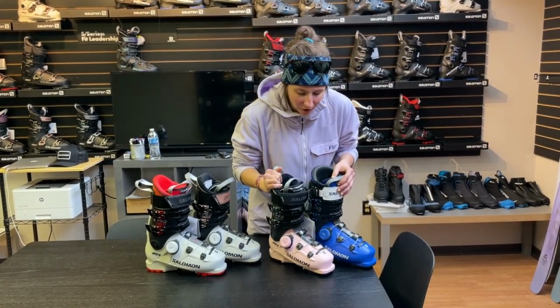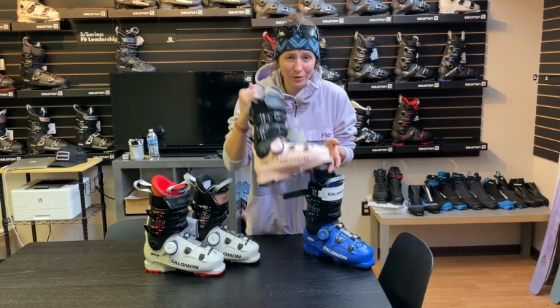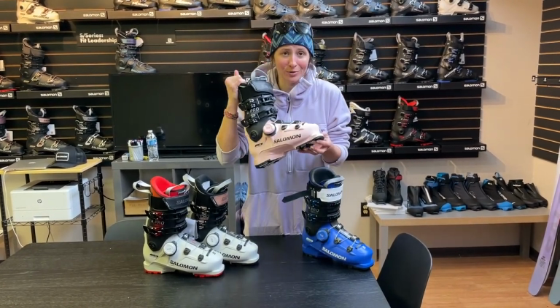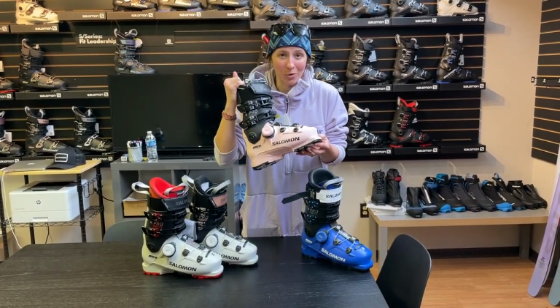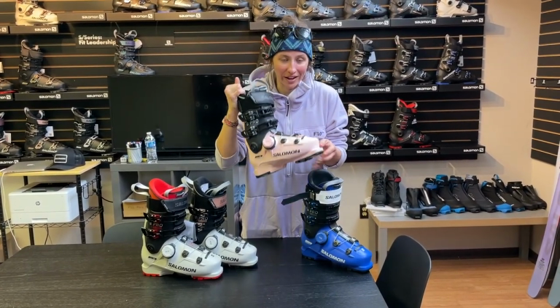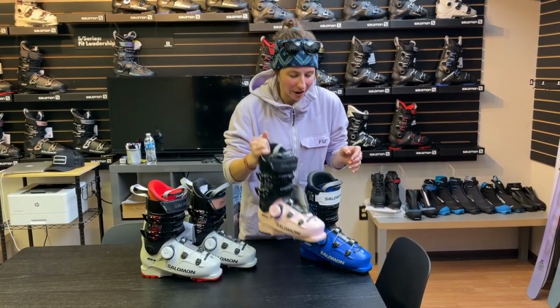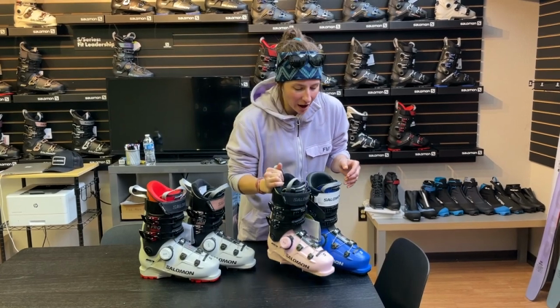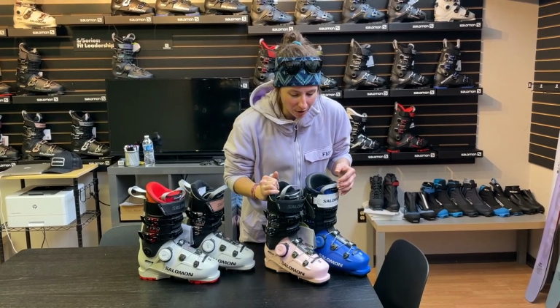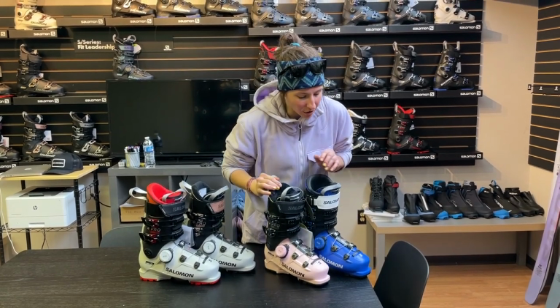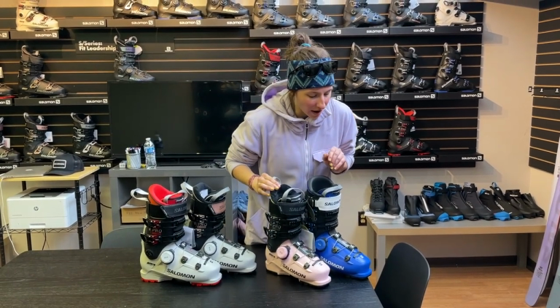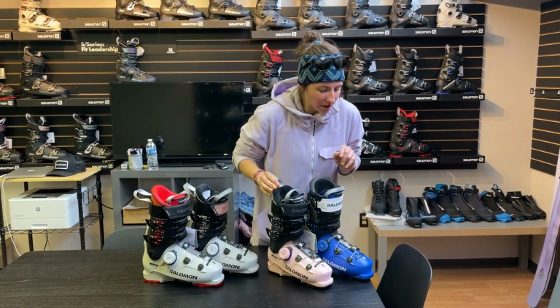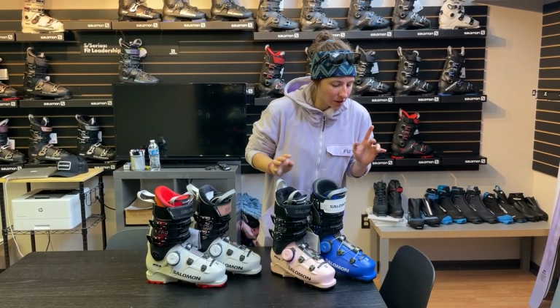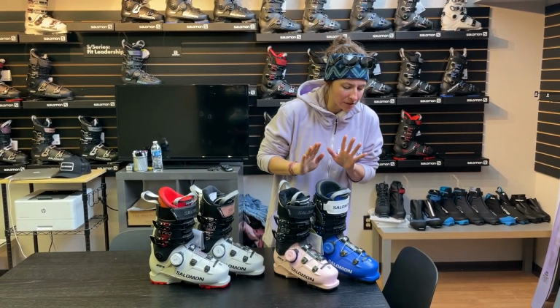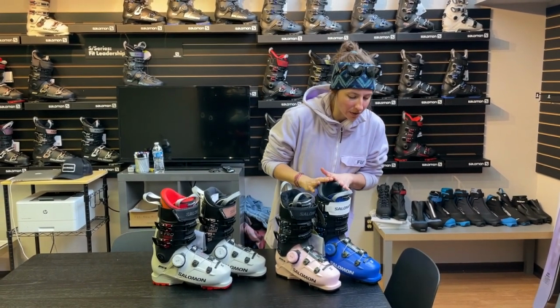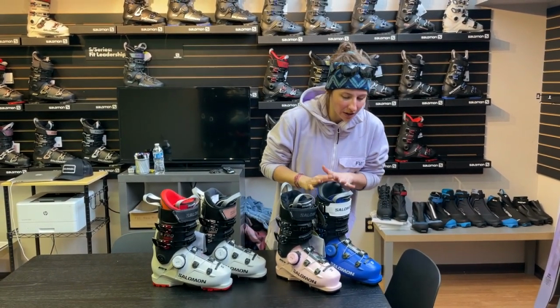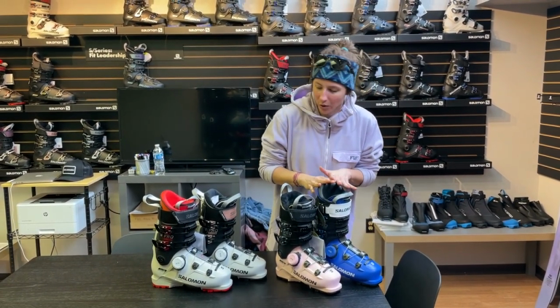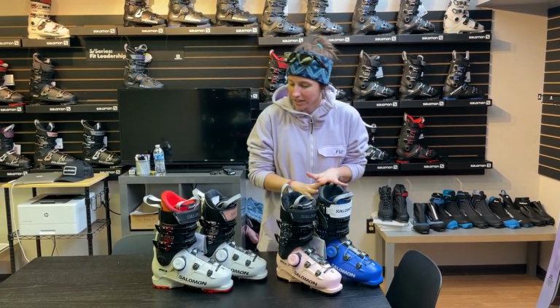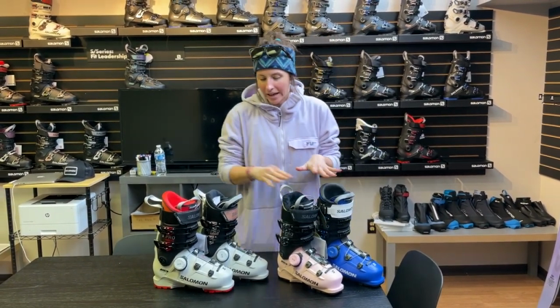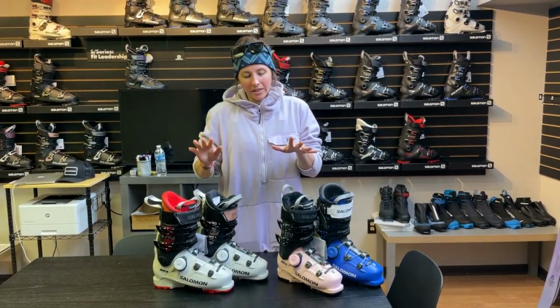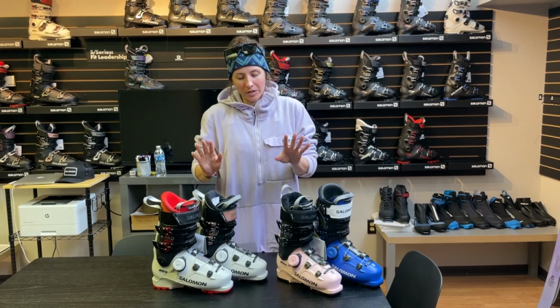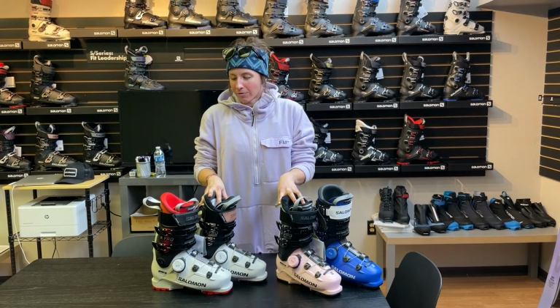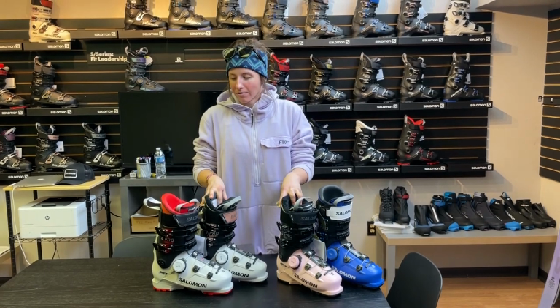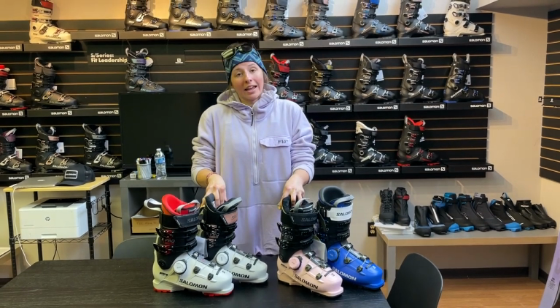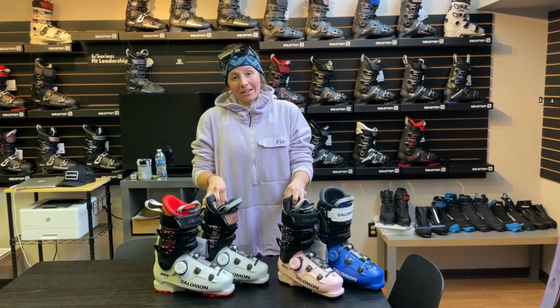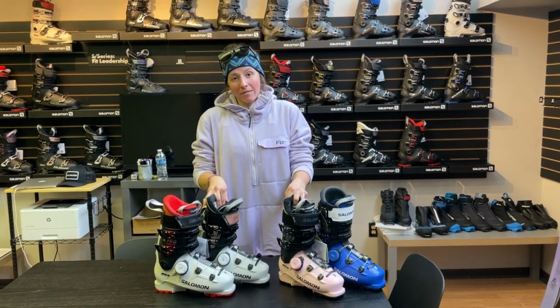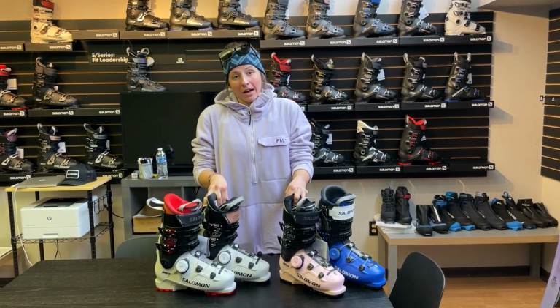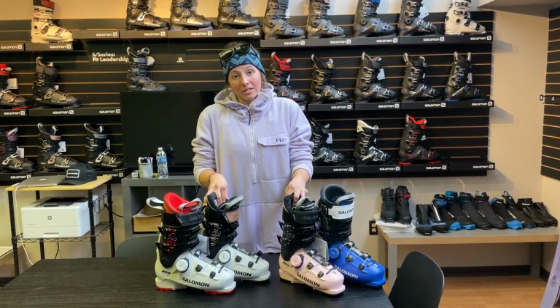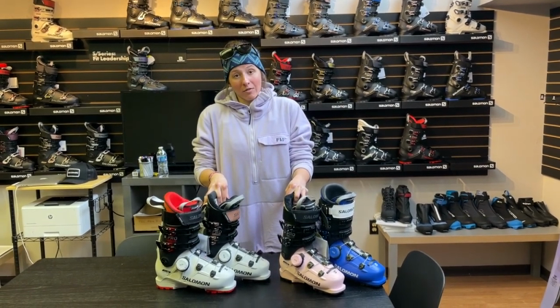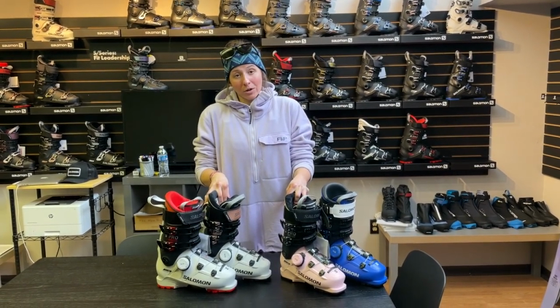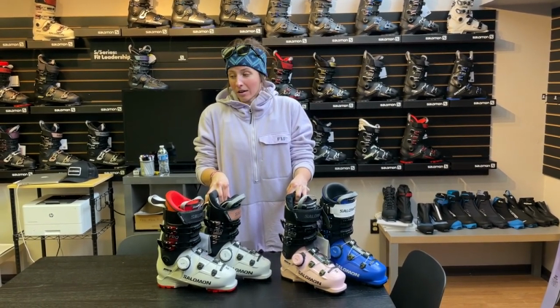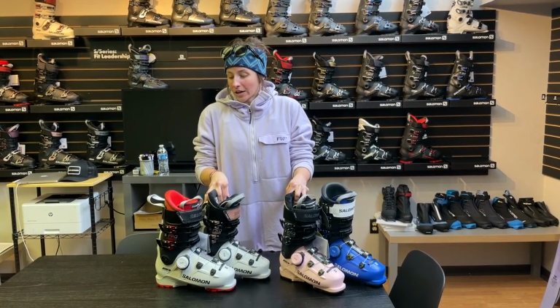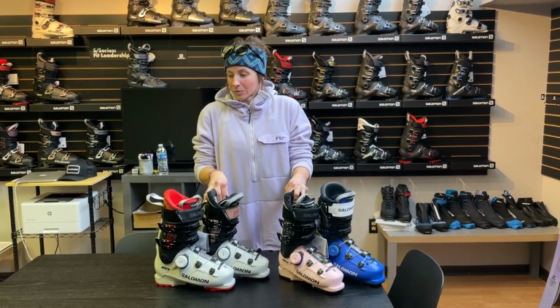We've also got this really cool pink color — the women's 105. There's going to be a men's 130, 120, 110, and then a women's 105 and 95. So we've got a pretty good full spread.